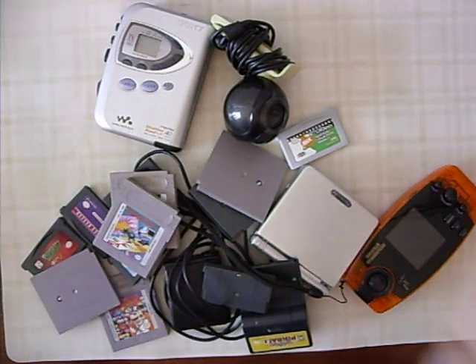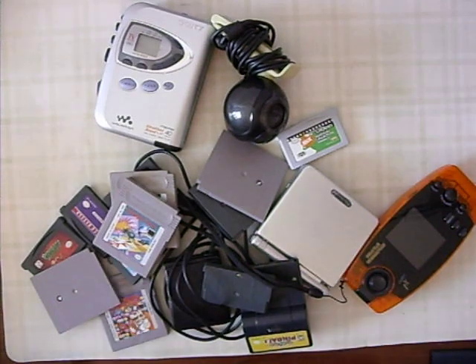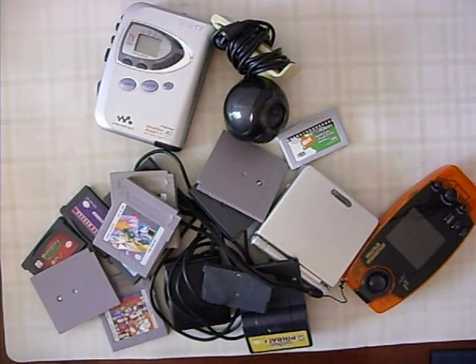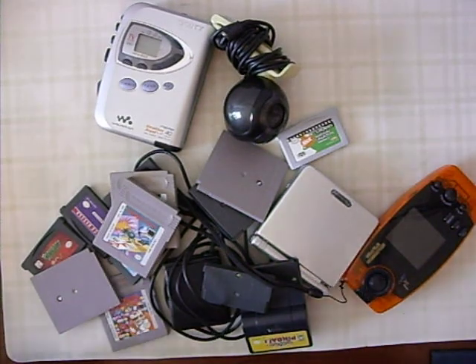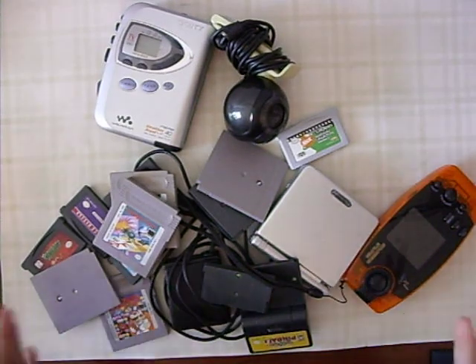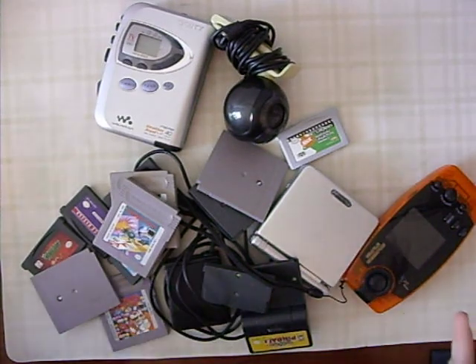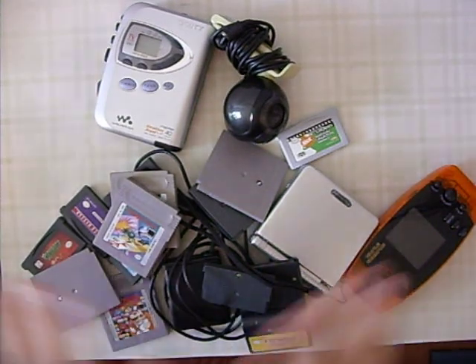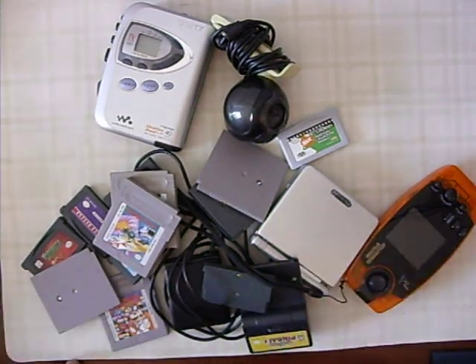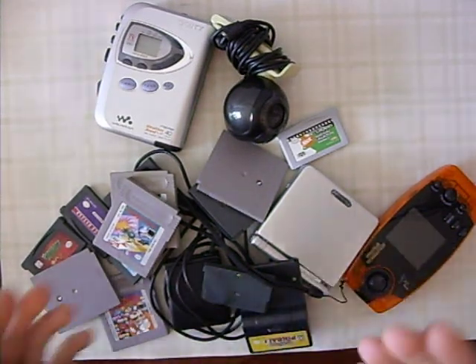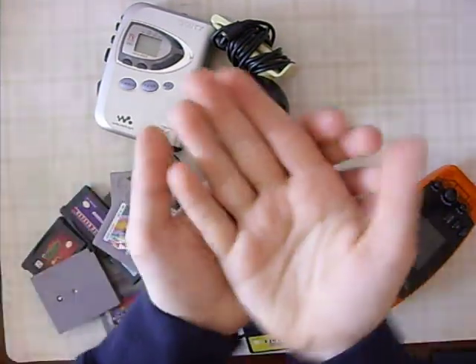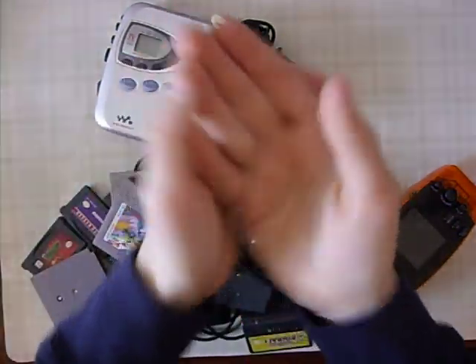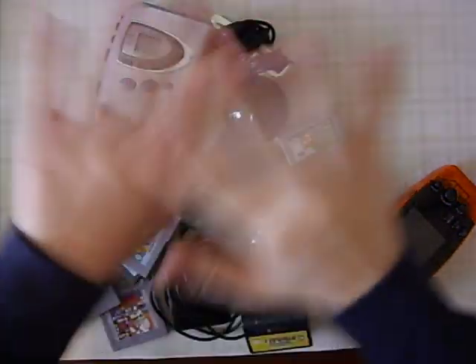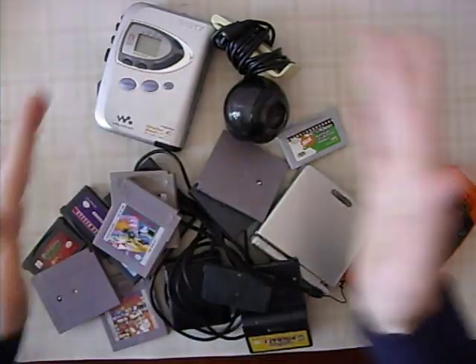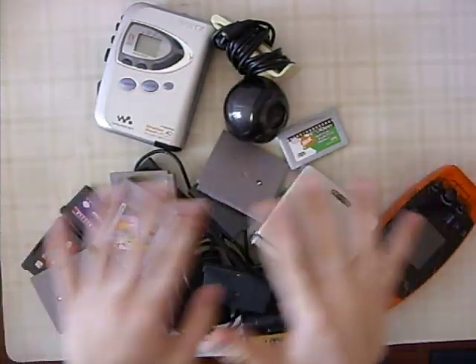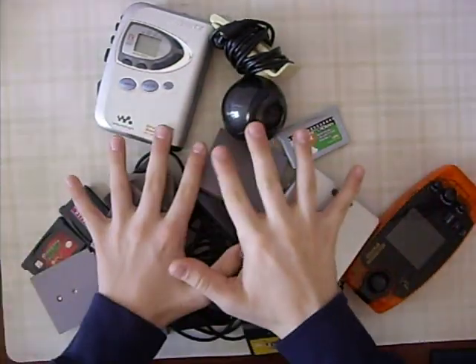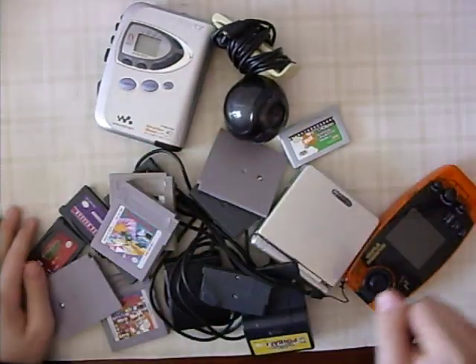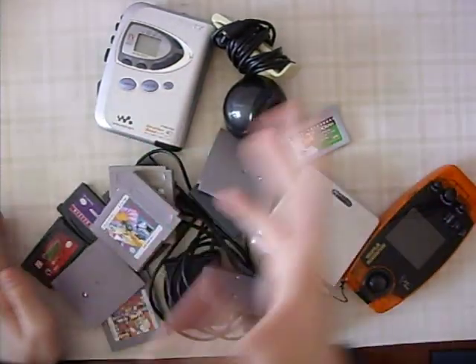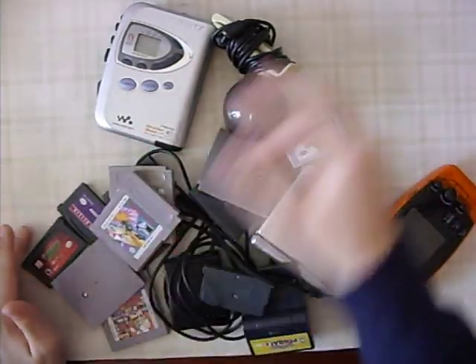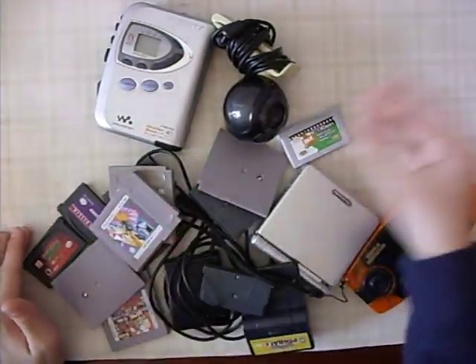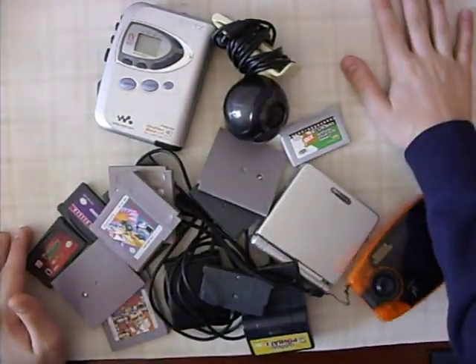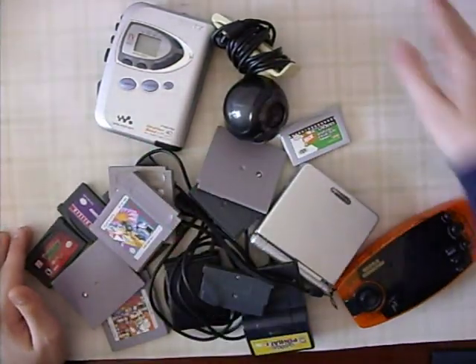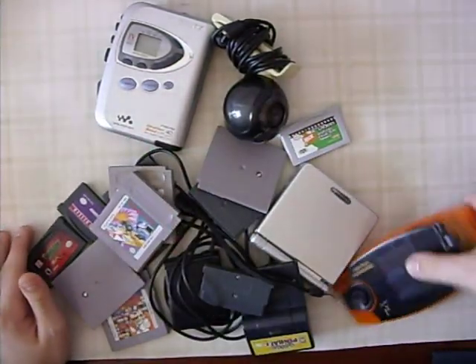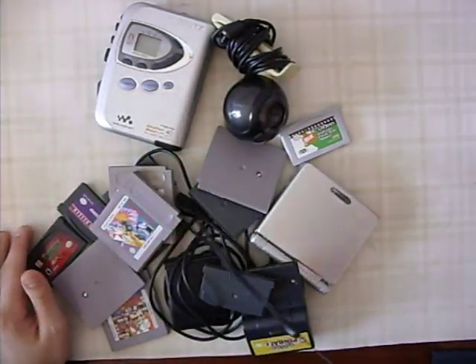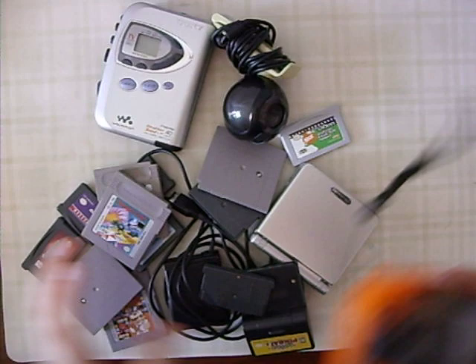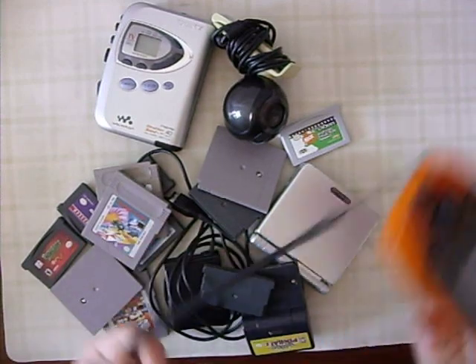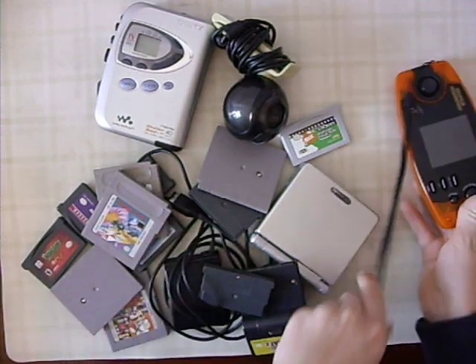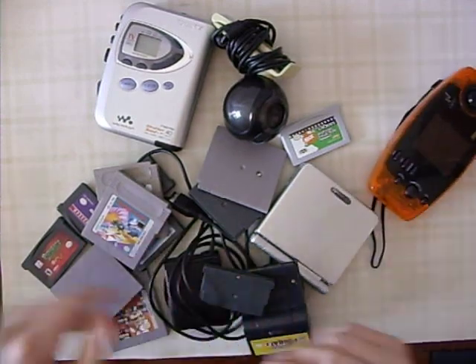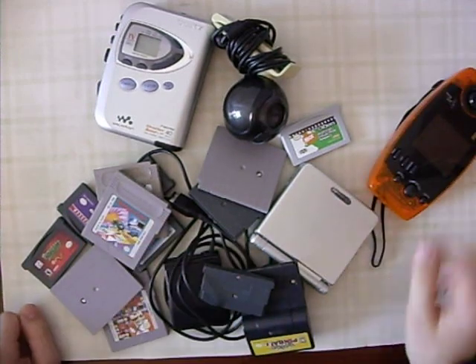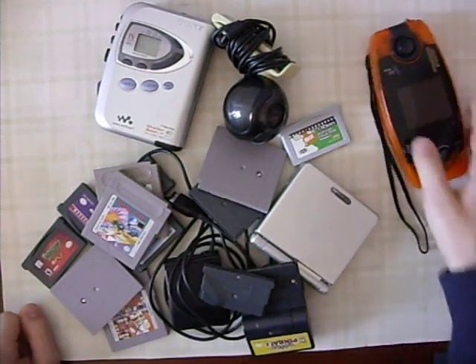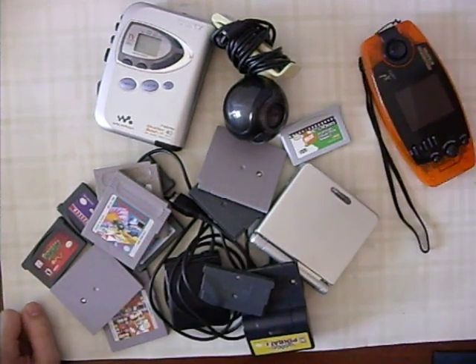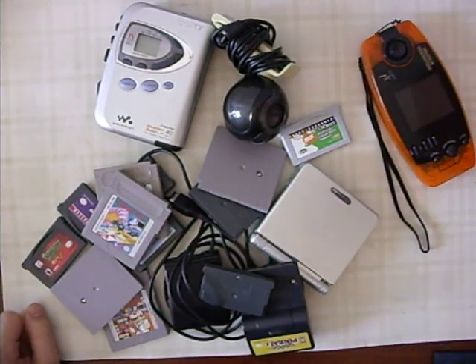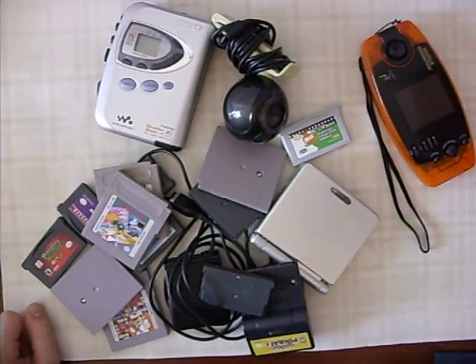Hey guys, welcome back to GGS Care Reviews. This is Seth. Don't mind the background noise. This is old tech. I've got loads of it — well, not really, but I've still got some. I'm just going to go over some of the old stuff that I have.